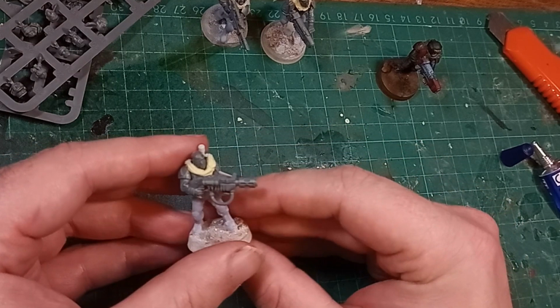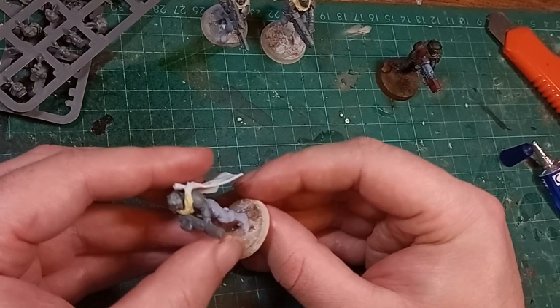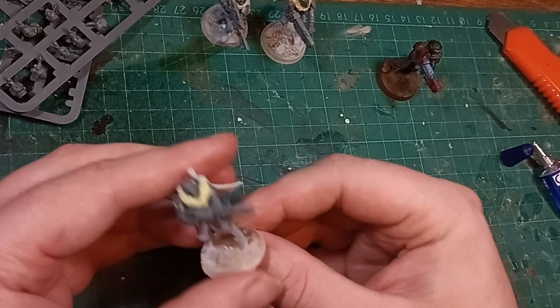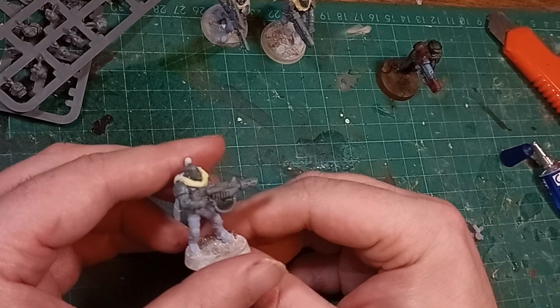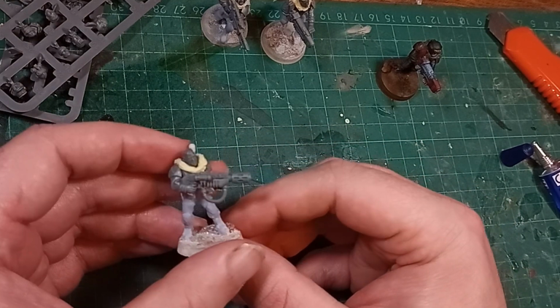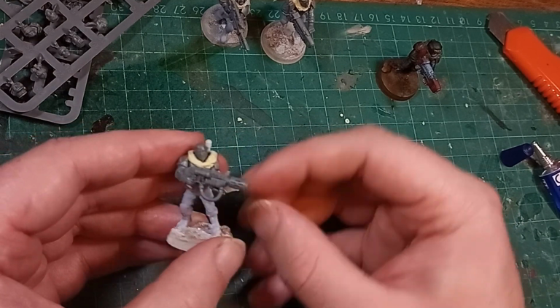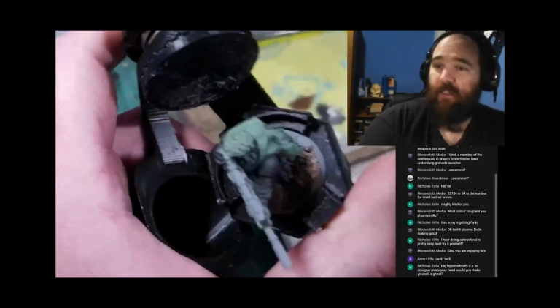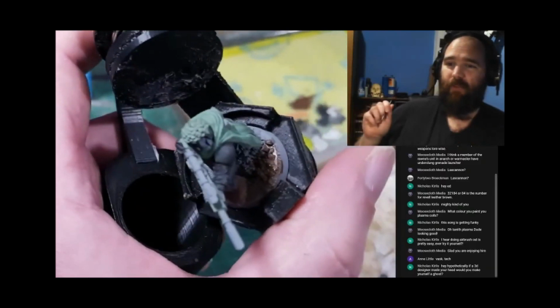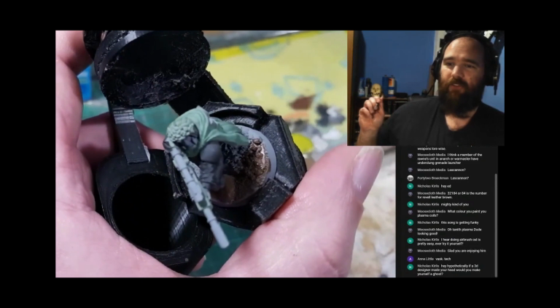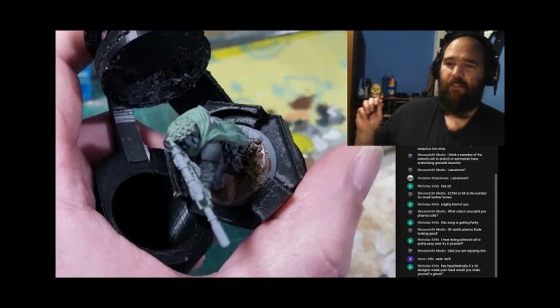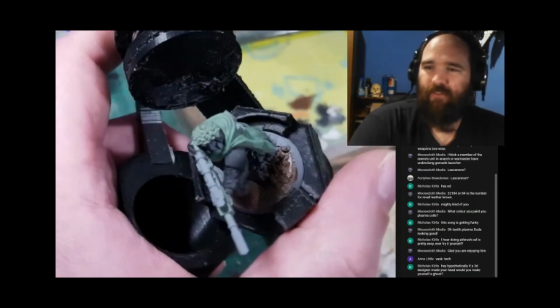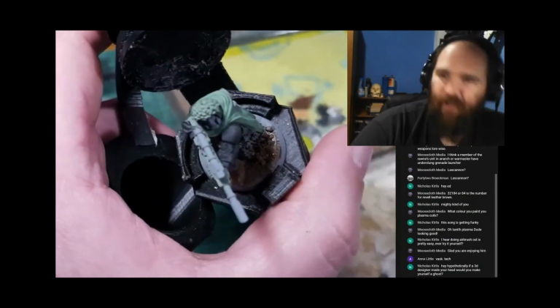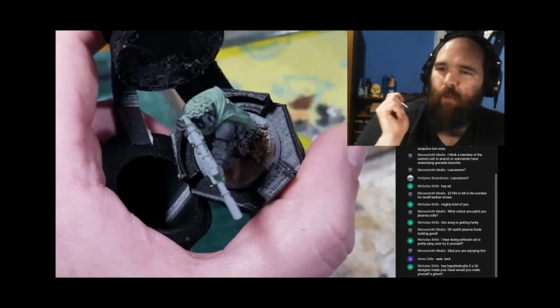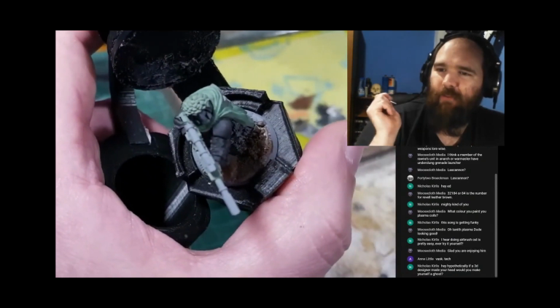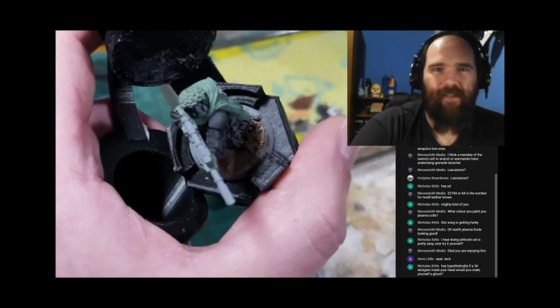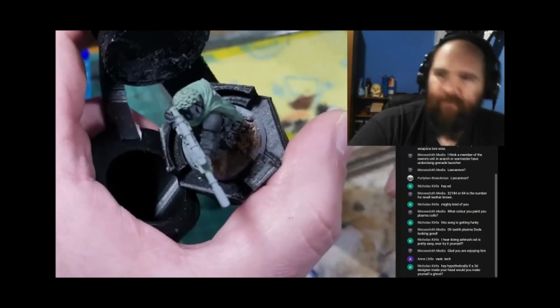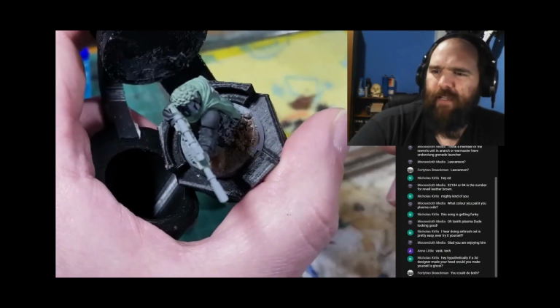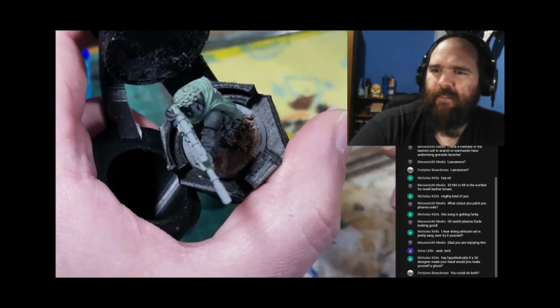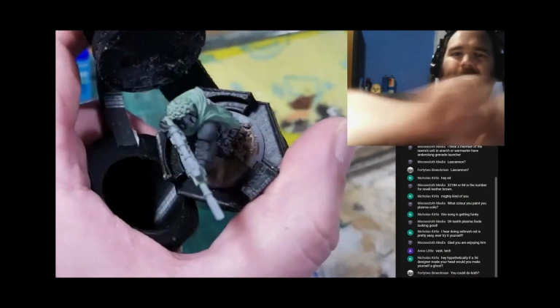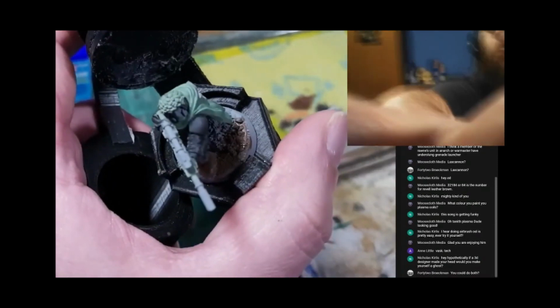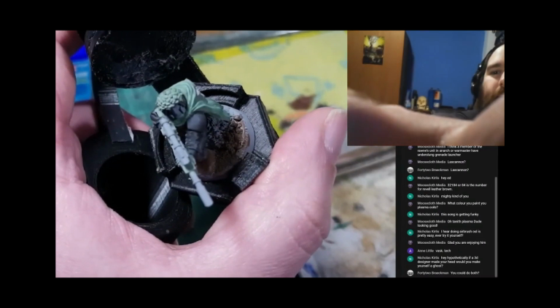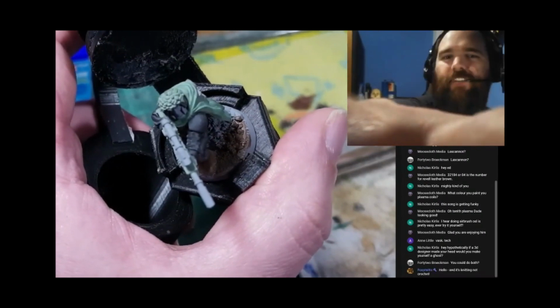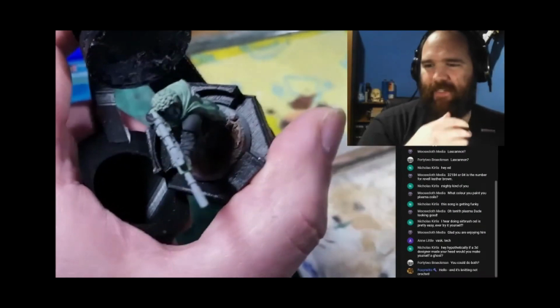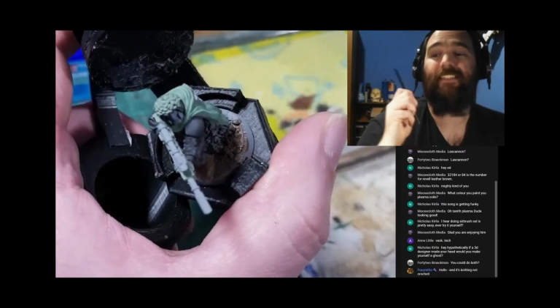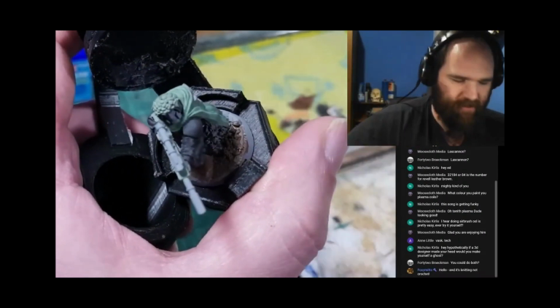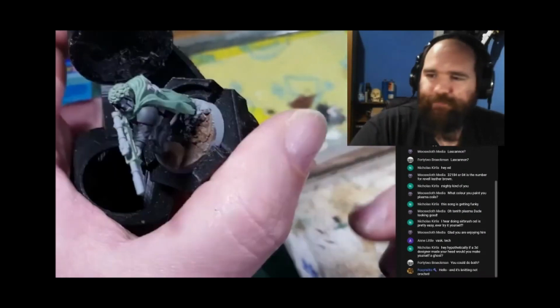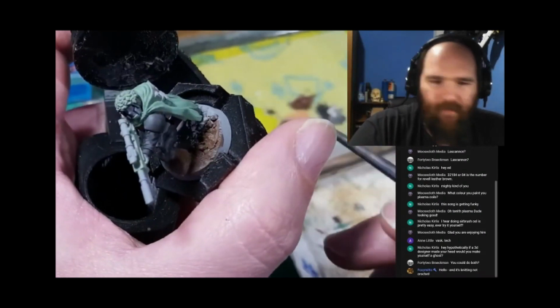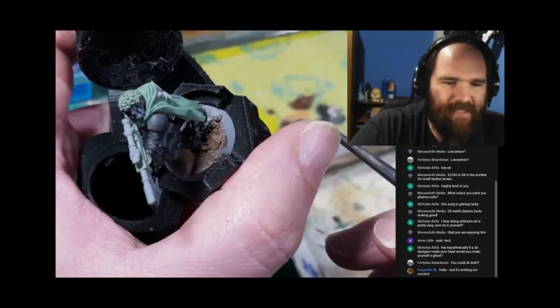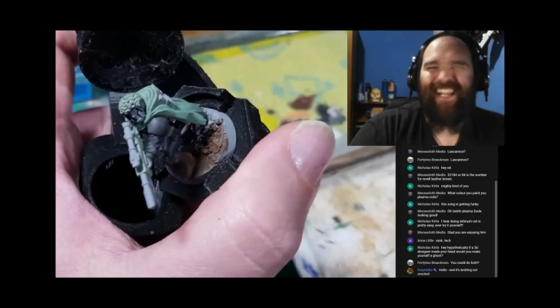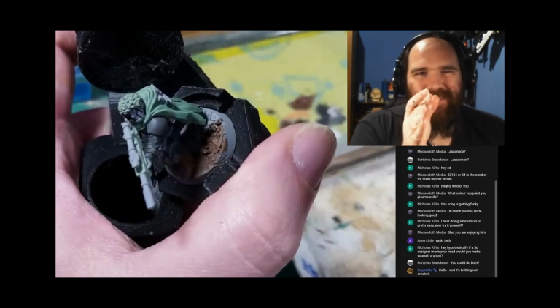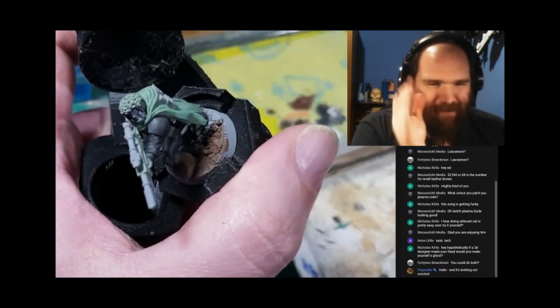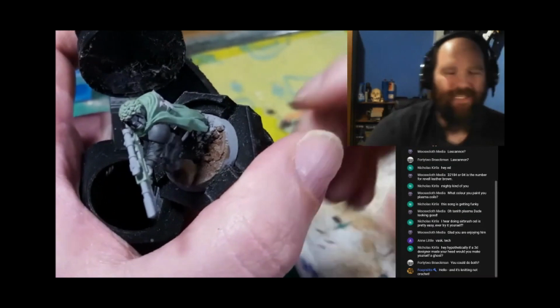I did this painting on livestream quite some time ago — remind me to put a link to that in the description. I've not done a lot of livestreaming recently; I hope to get back to it, but I haven't had a lot of time.